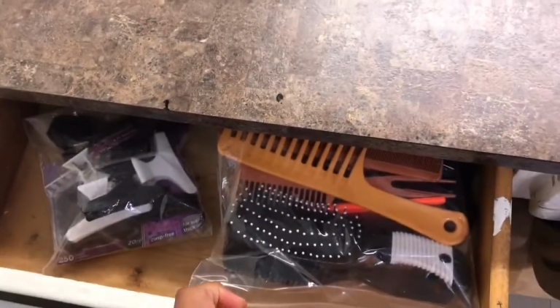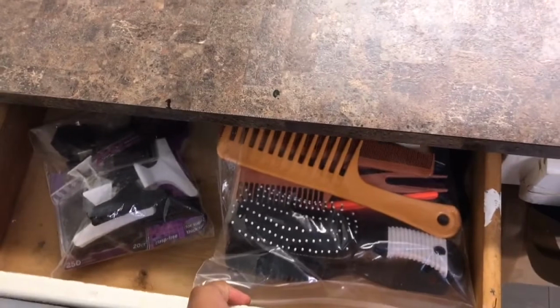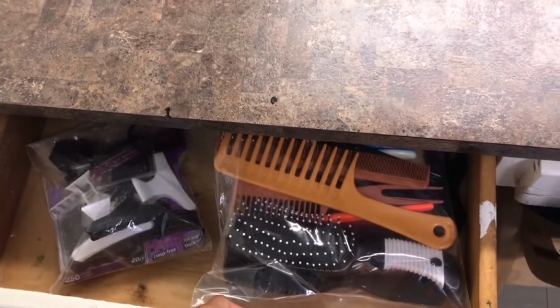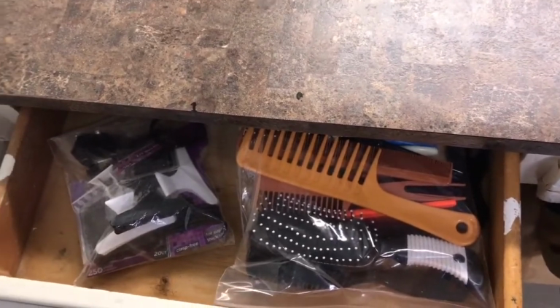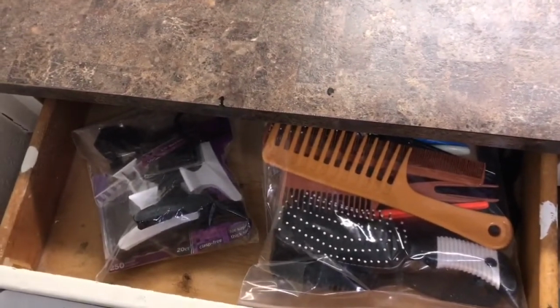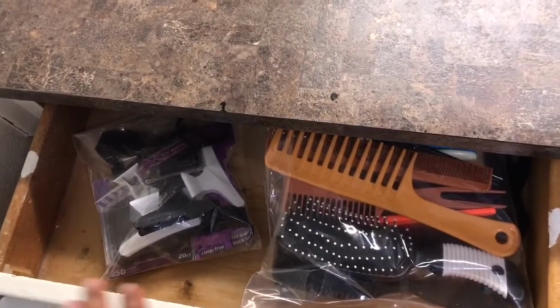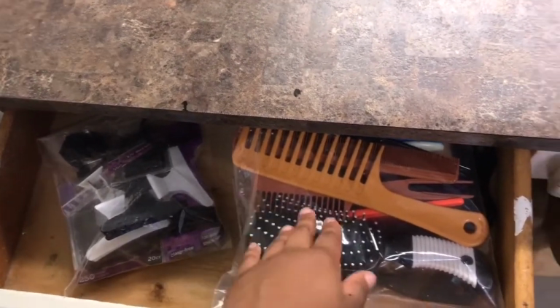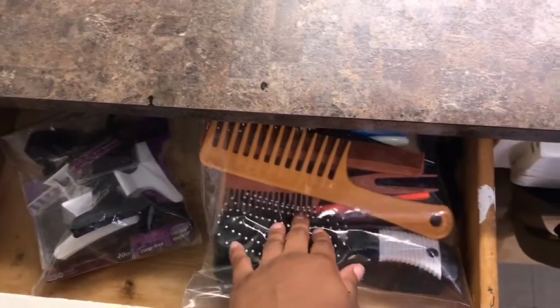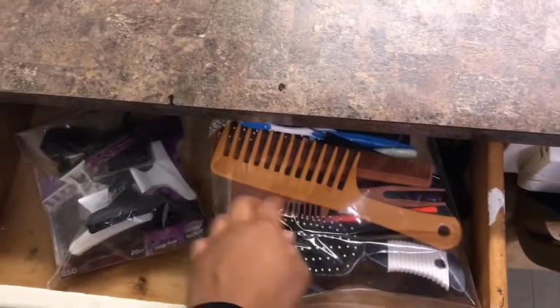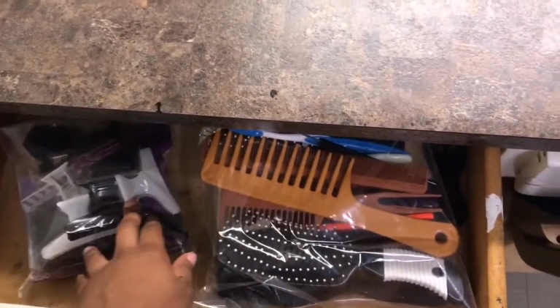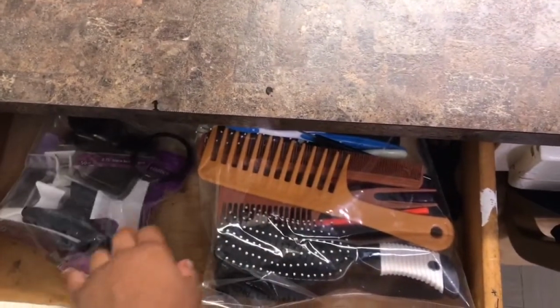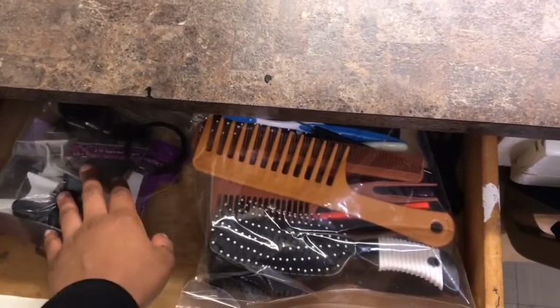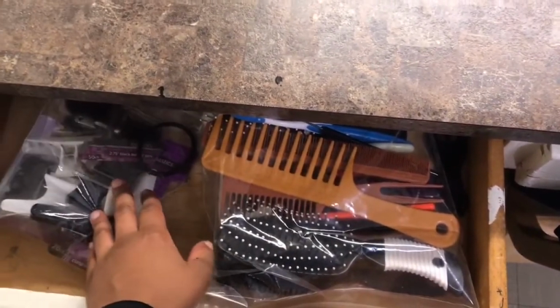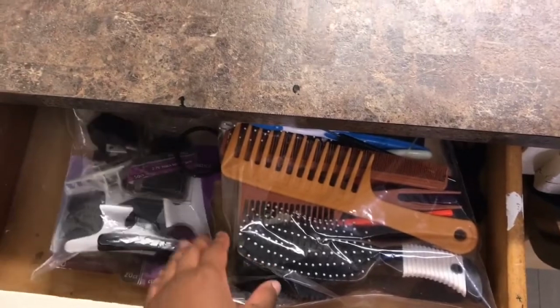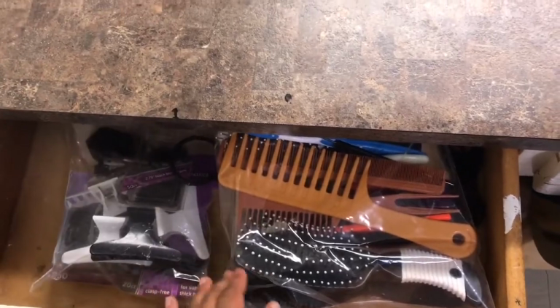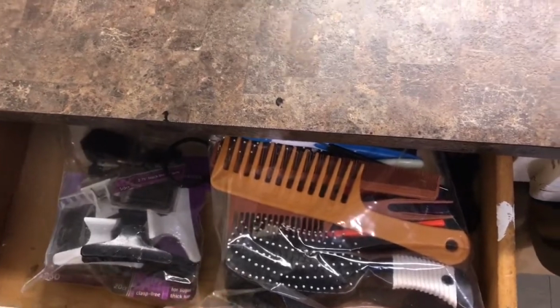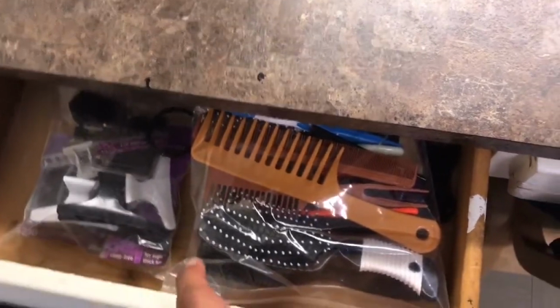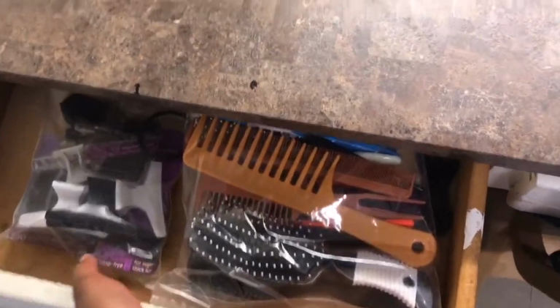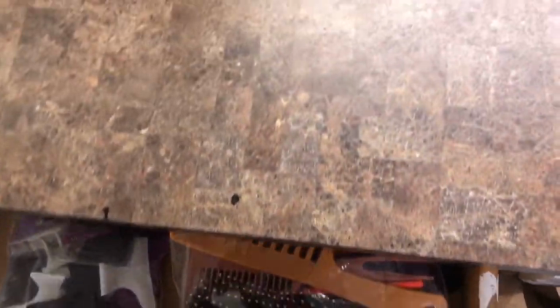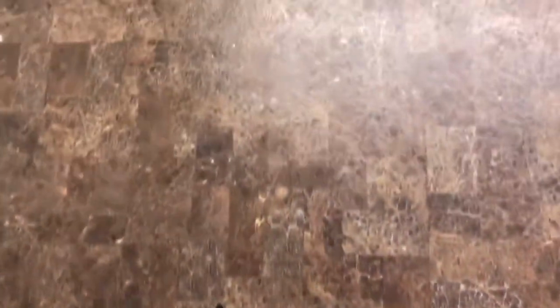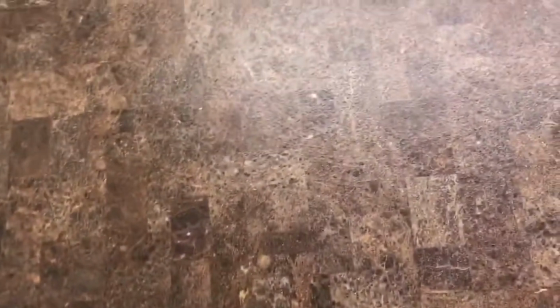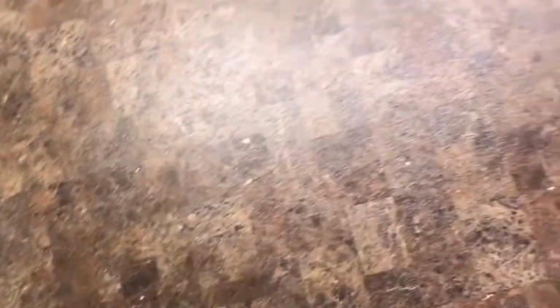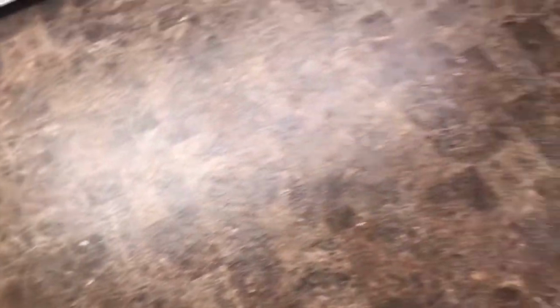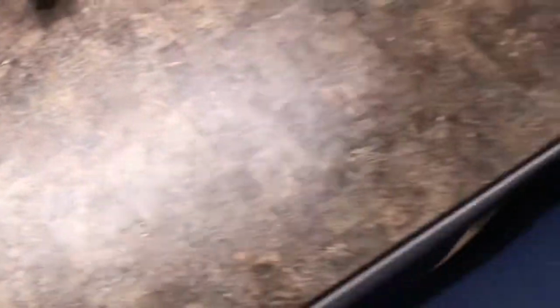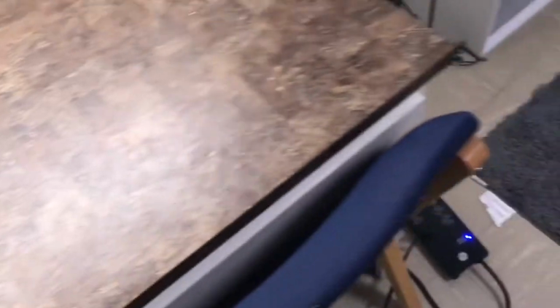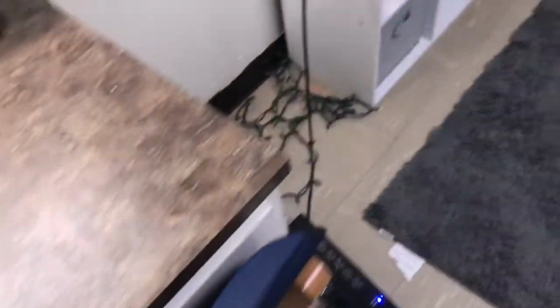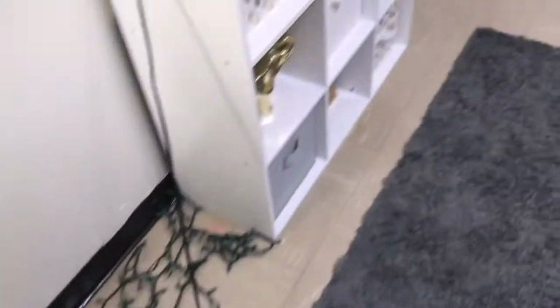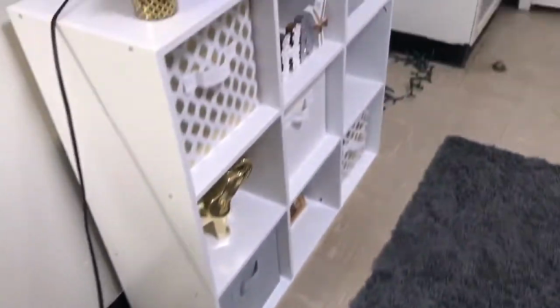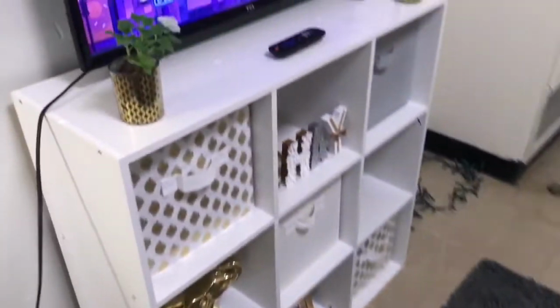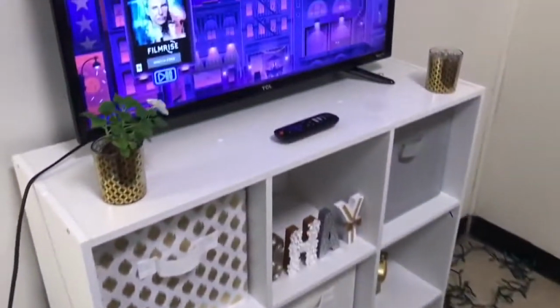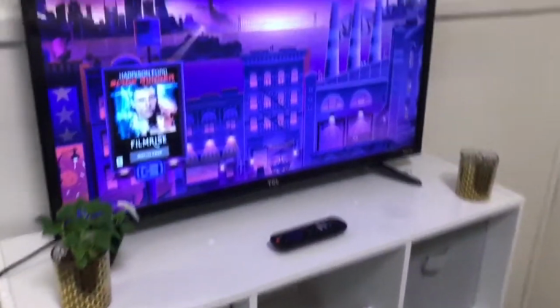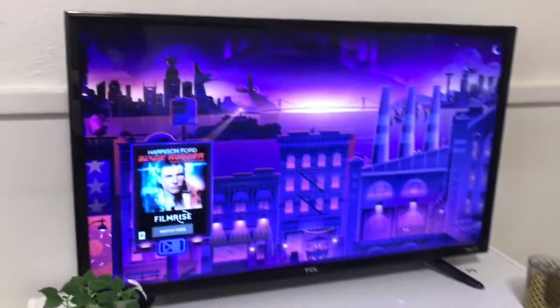In the drawer pullouts I keep some combs, my hair utensils, some scrunchies, some clips, and I keep them in plastic bags just to keep them organized. In the drawer next to it I just have some extra computer paper for my printer, so that's not really important.